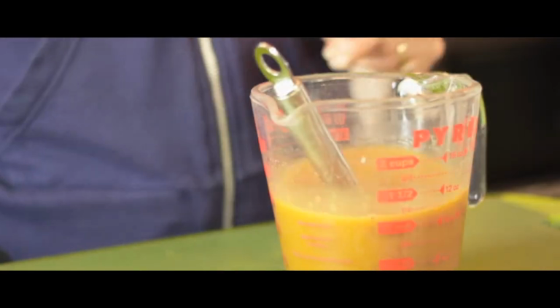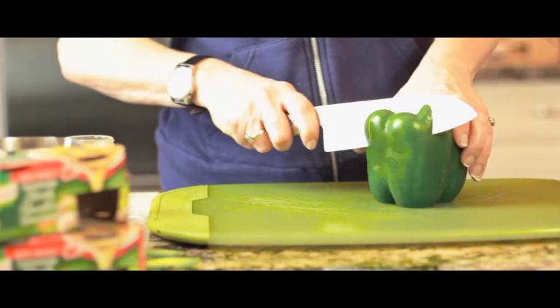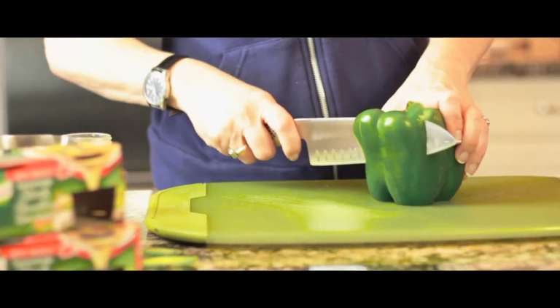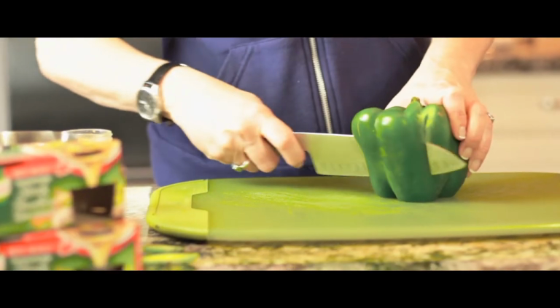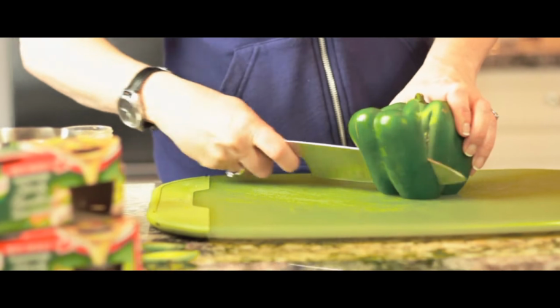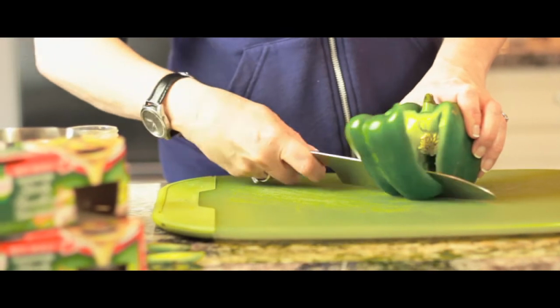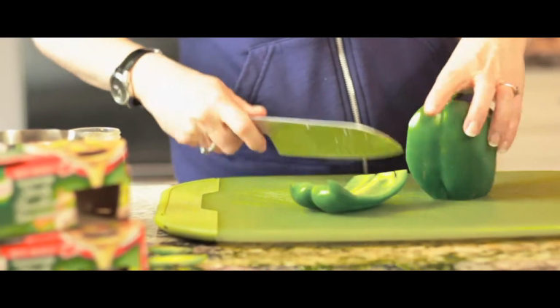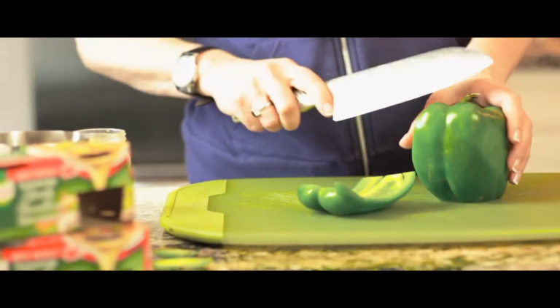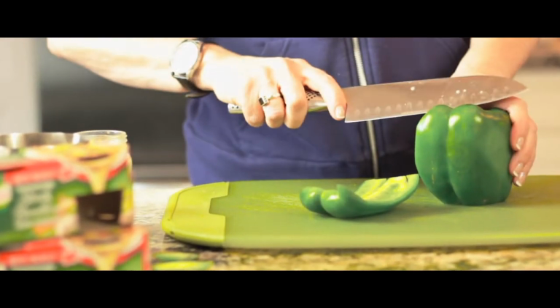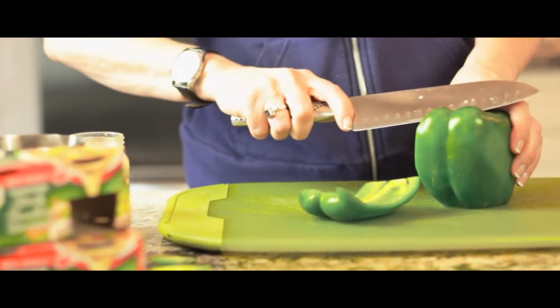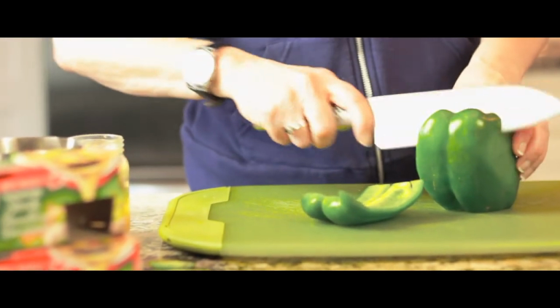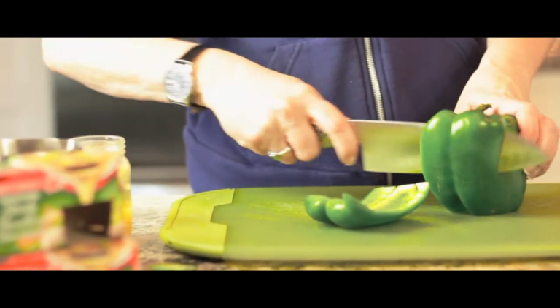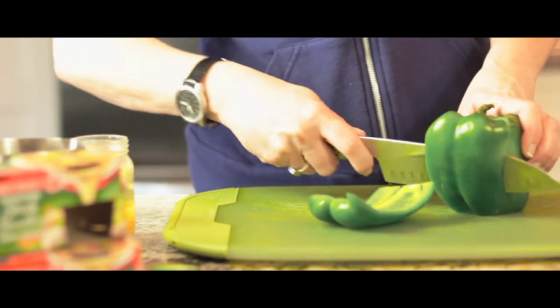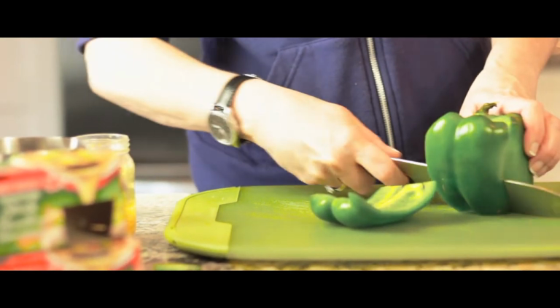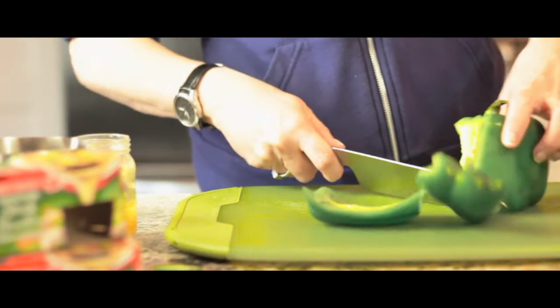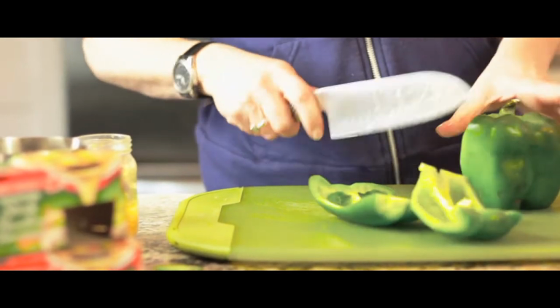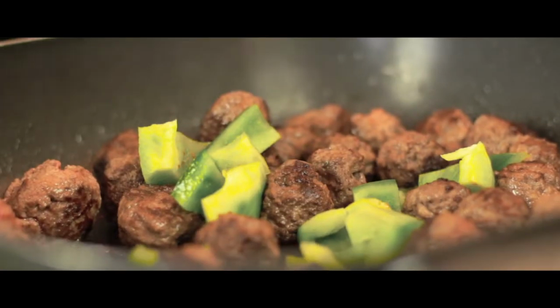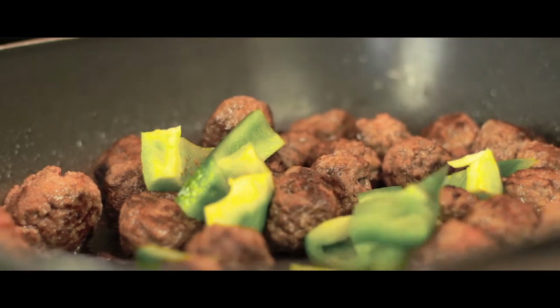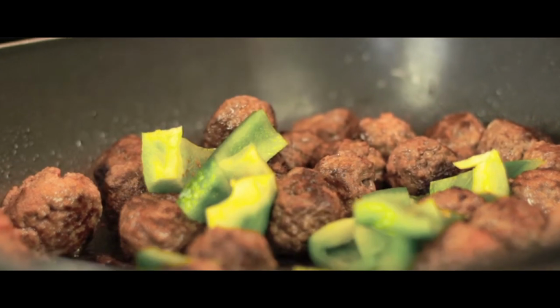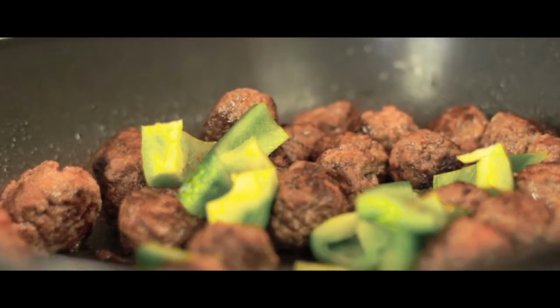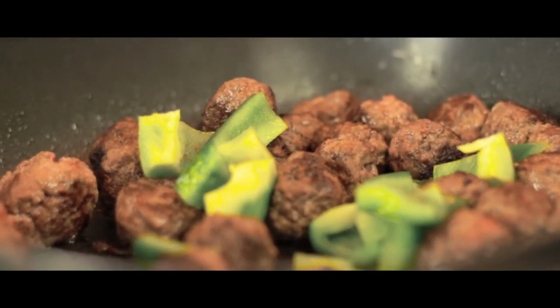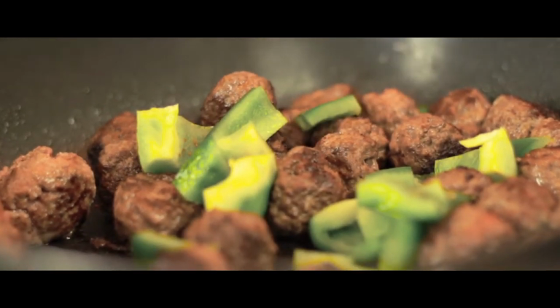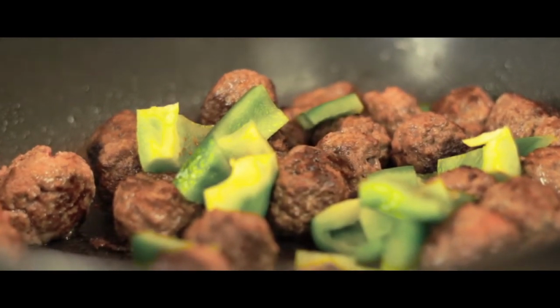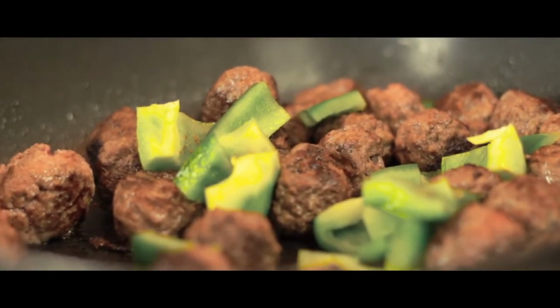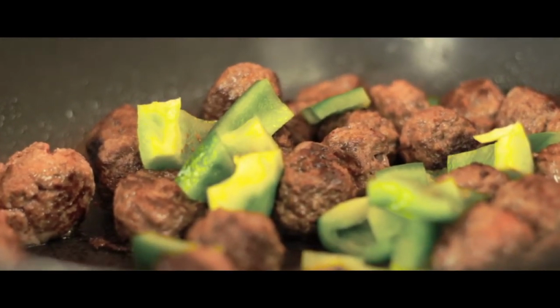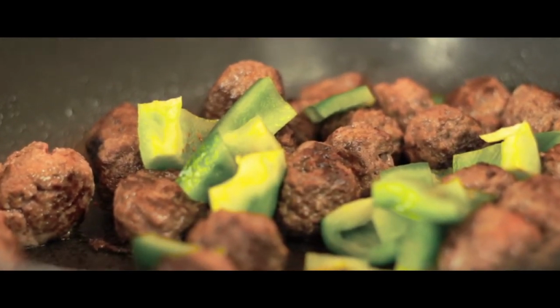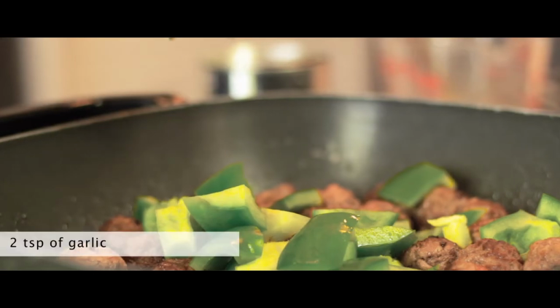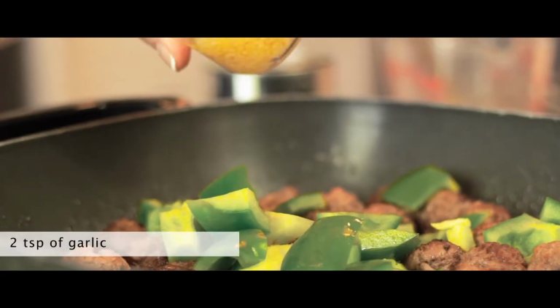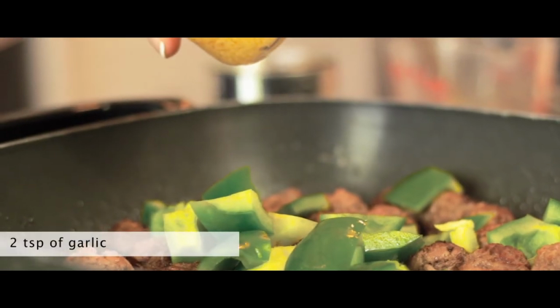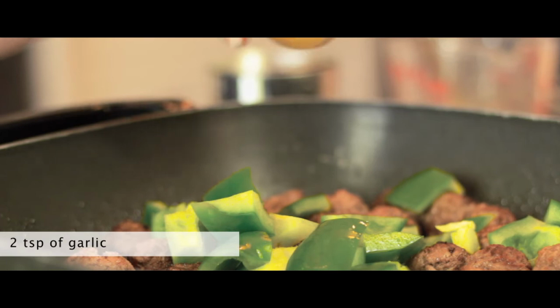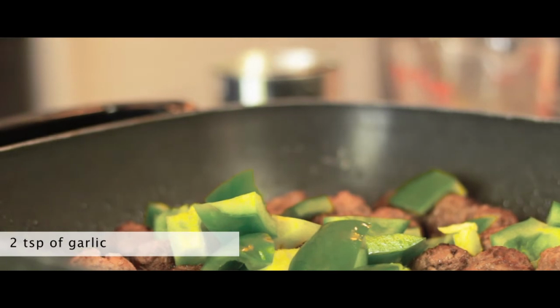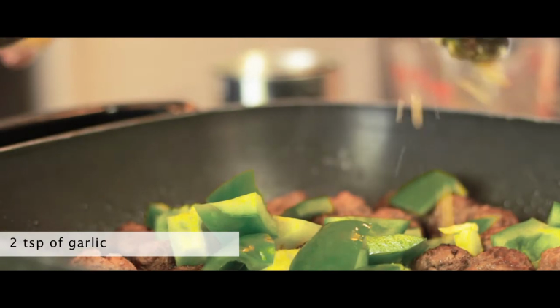The next thing is to cut up a green pepper into nice big chunks. Then I'm going to take garlic — I just use garlic from a jar that you buy when you're in a rush during the work week.